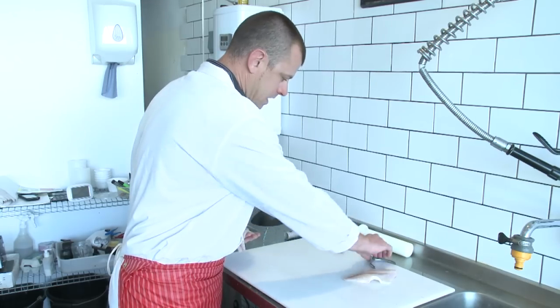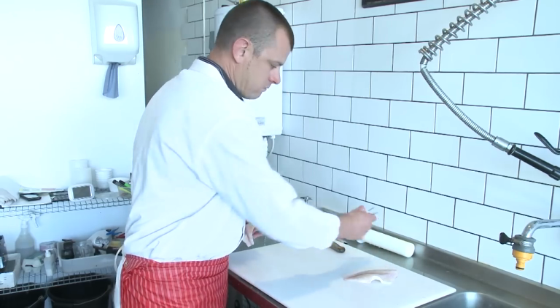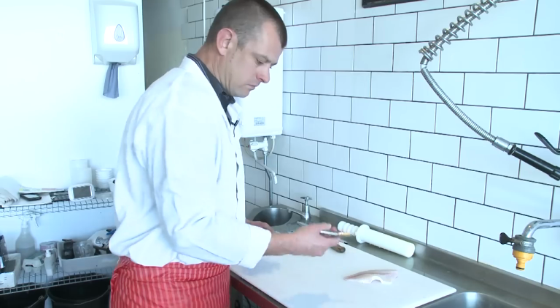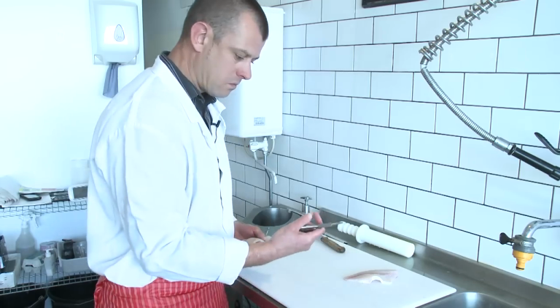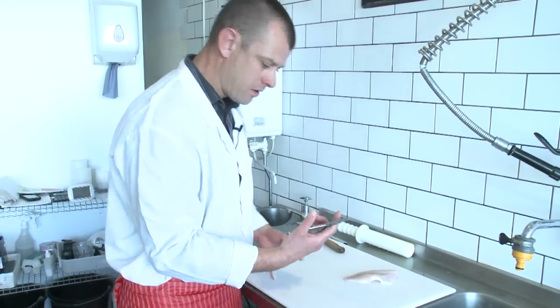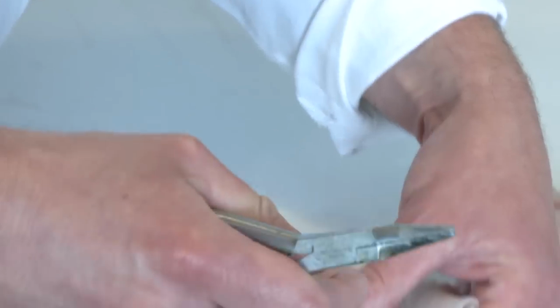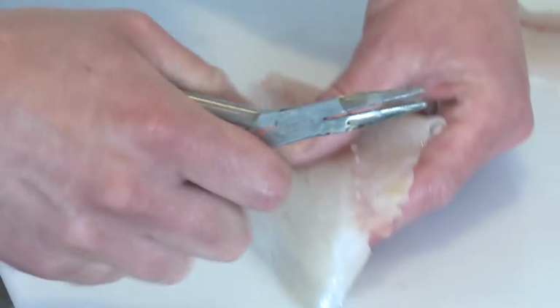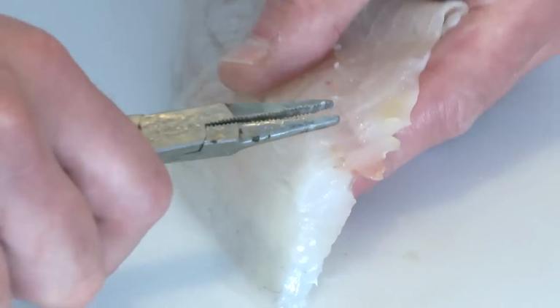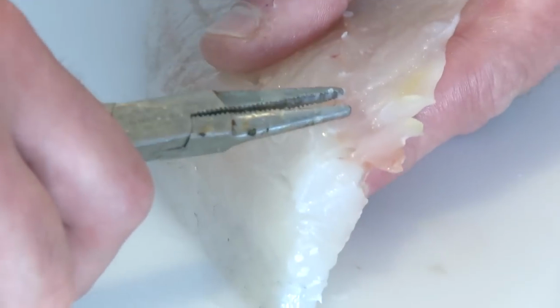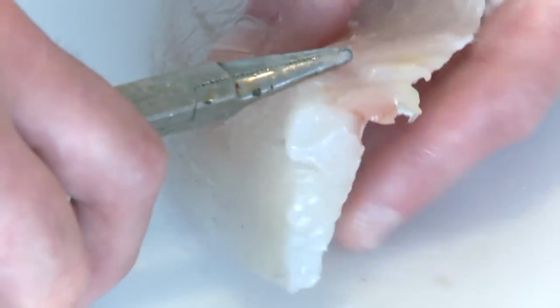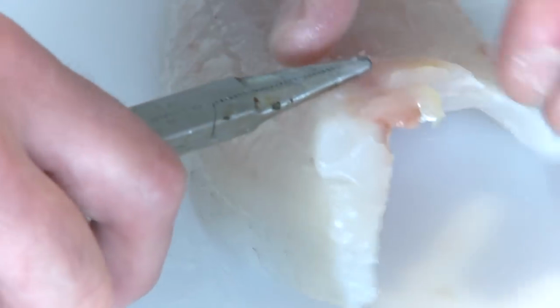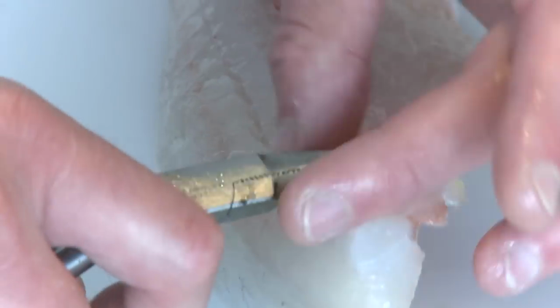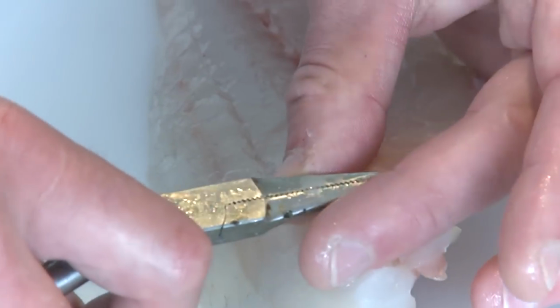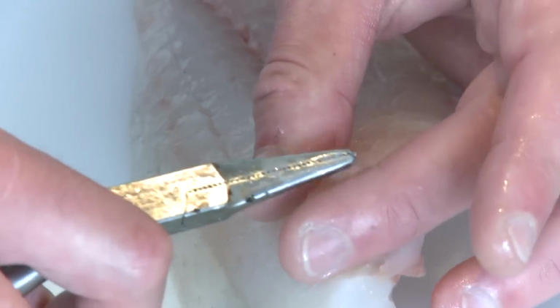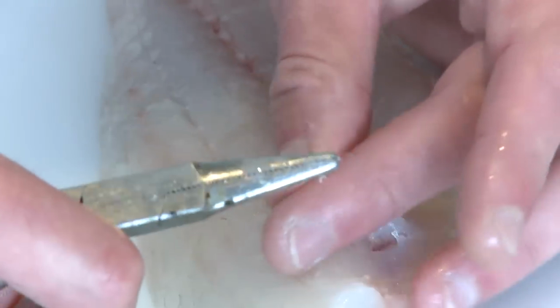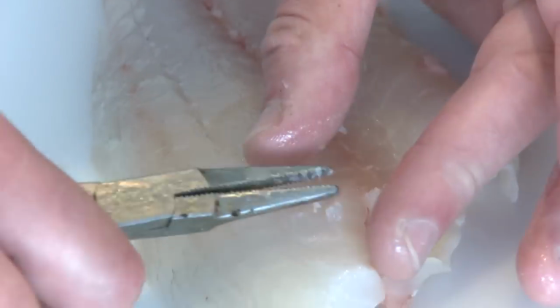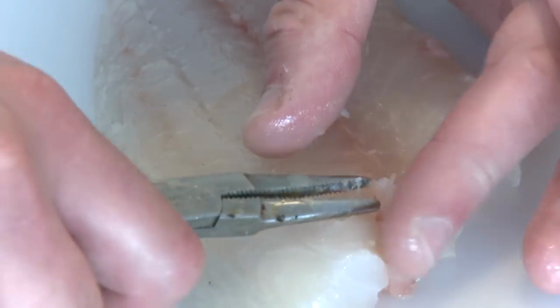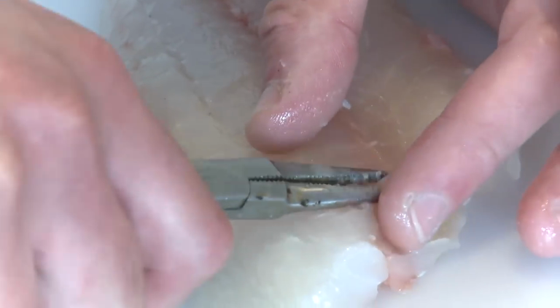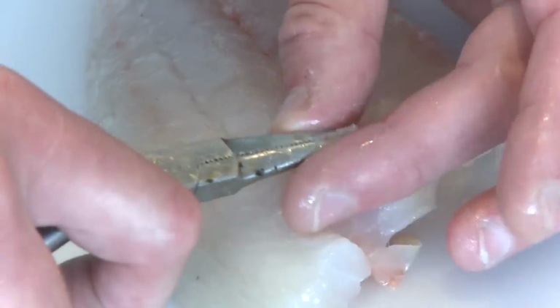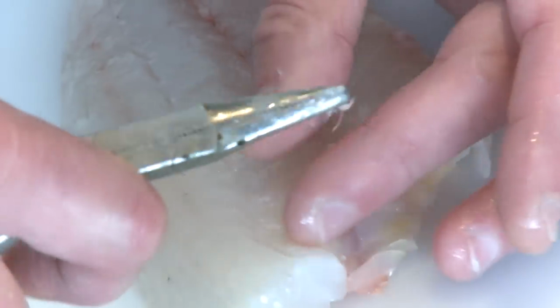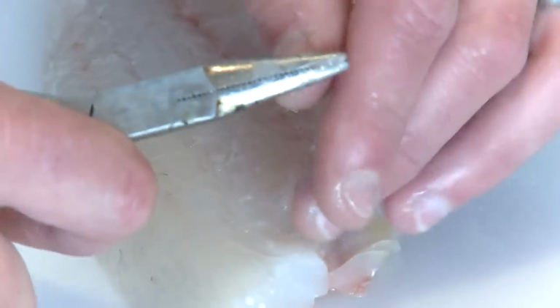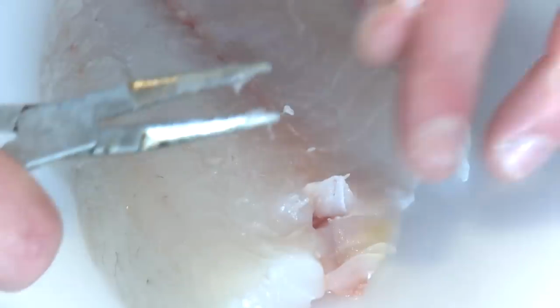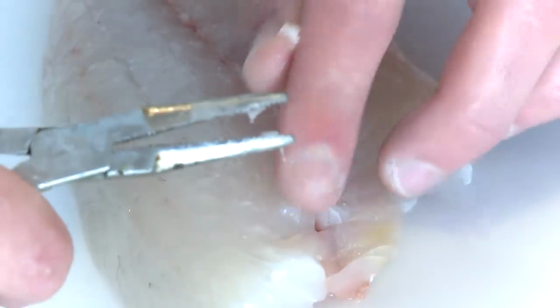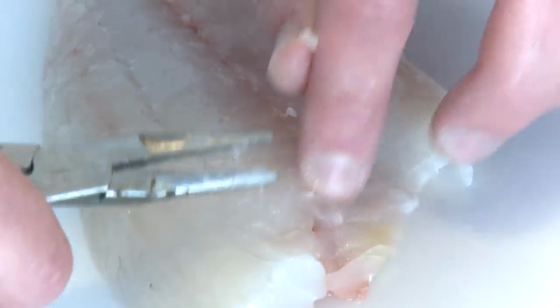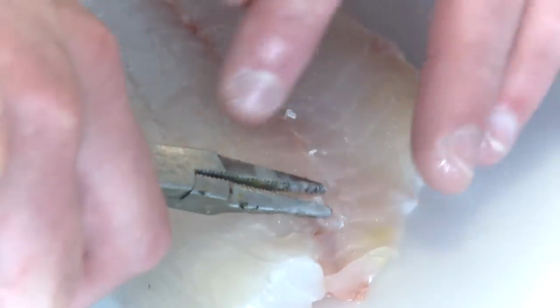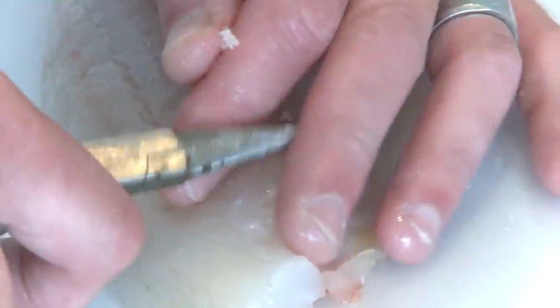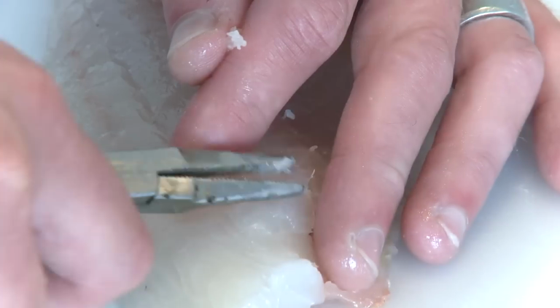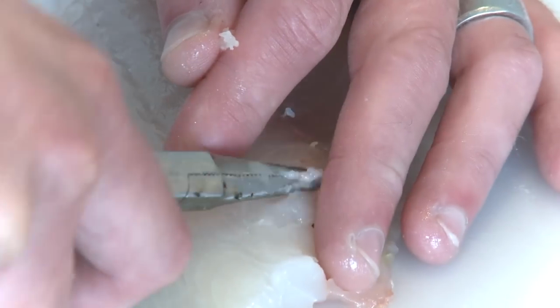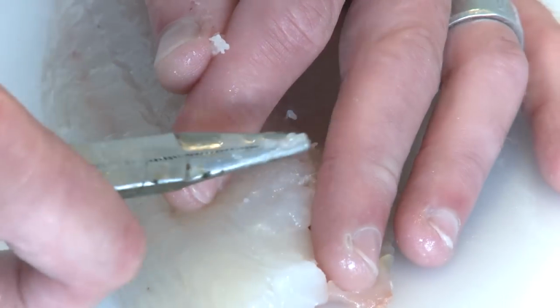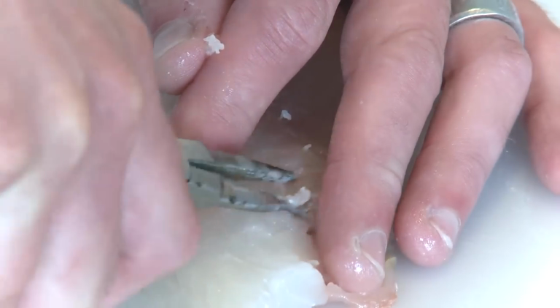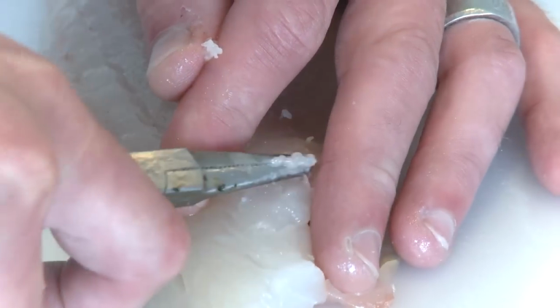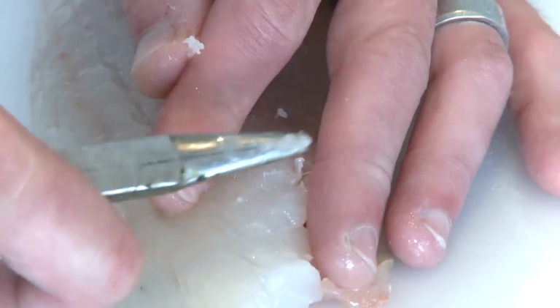Then with a nice set of pliers — or you can get tweezers to do it, or even the tips of scissors — you just need to find the bones in there and pull them out like so.